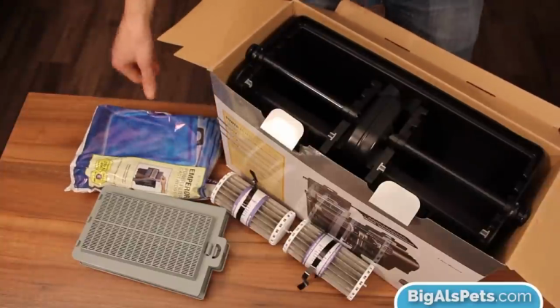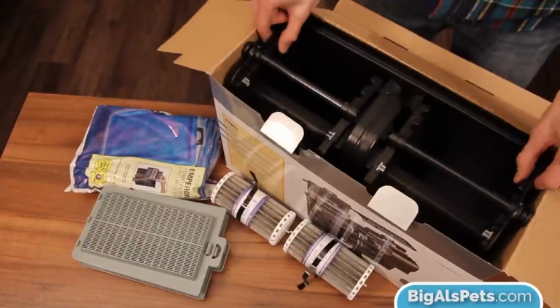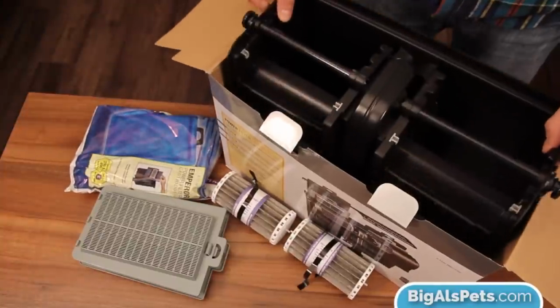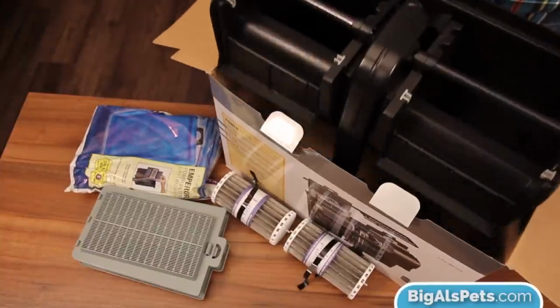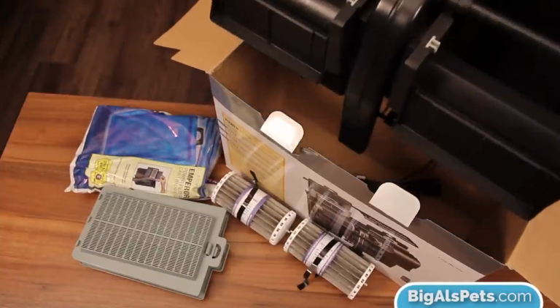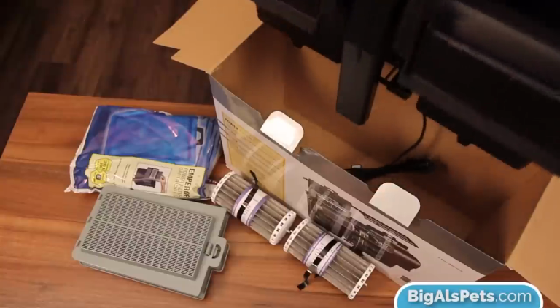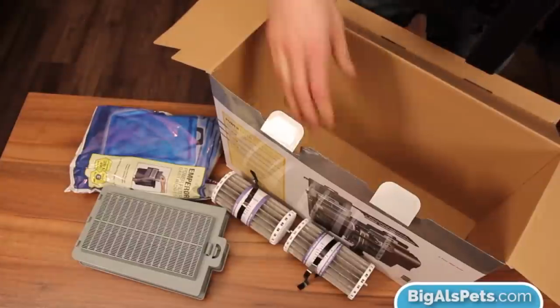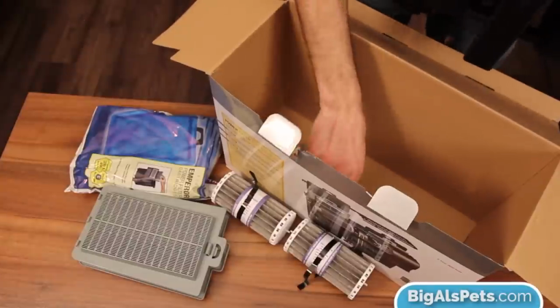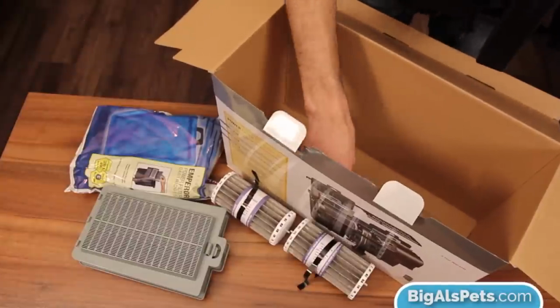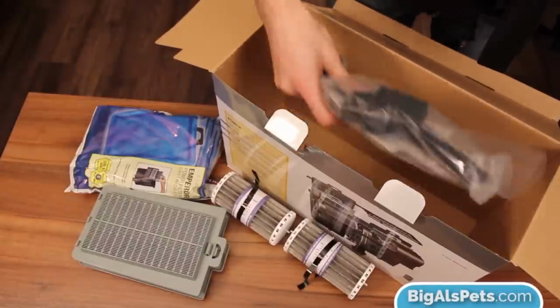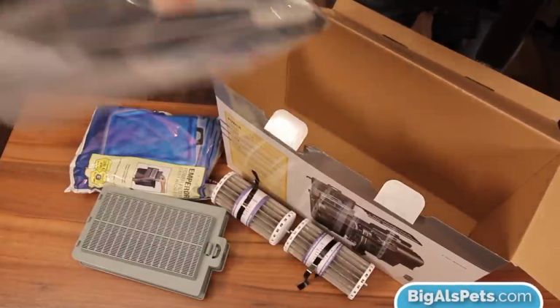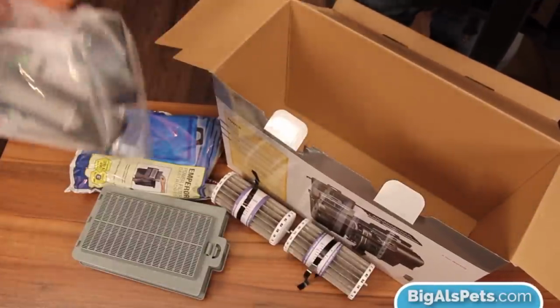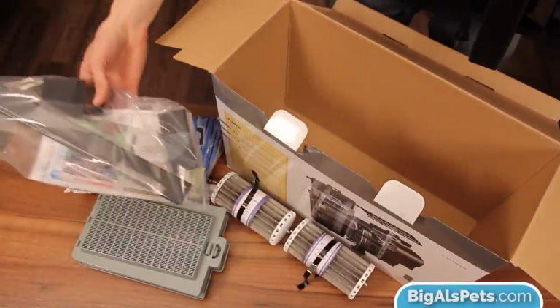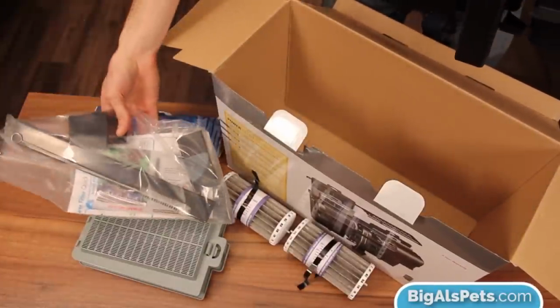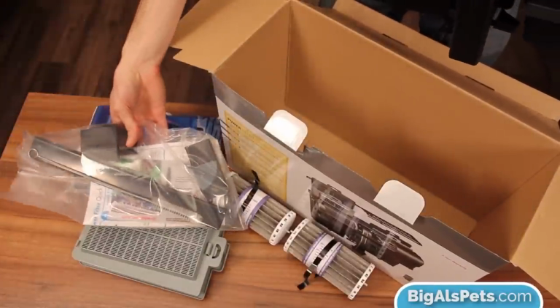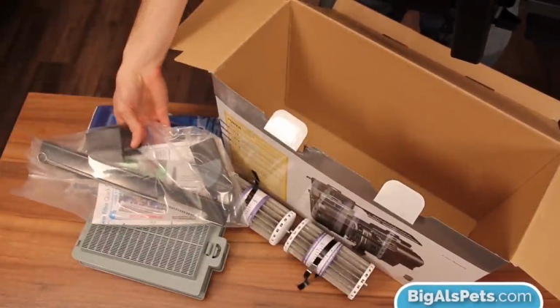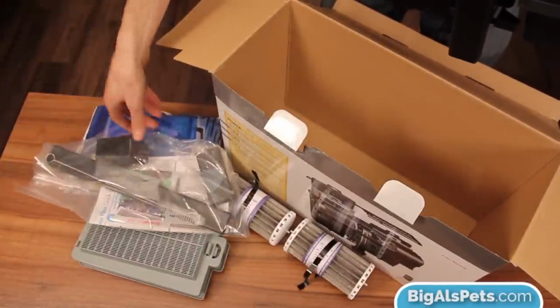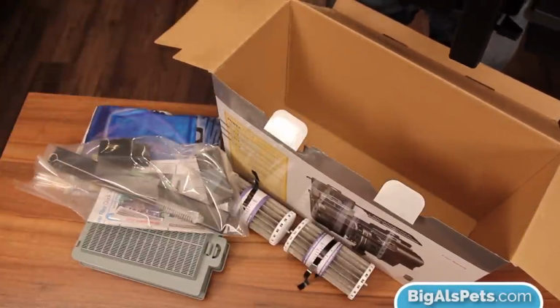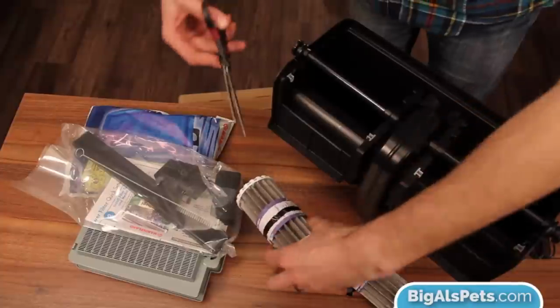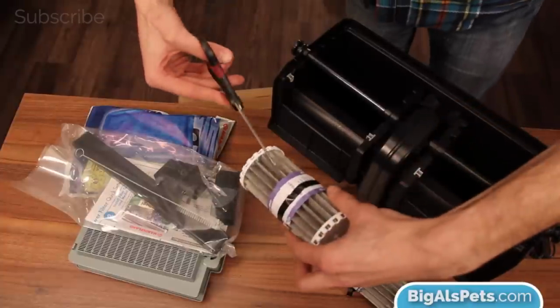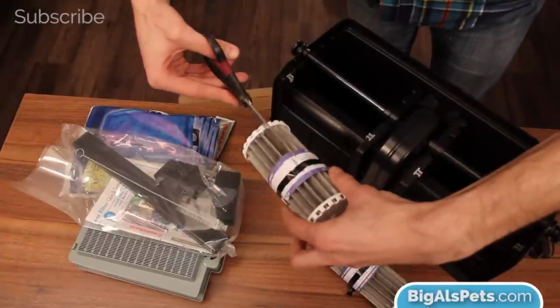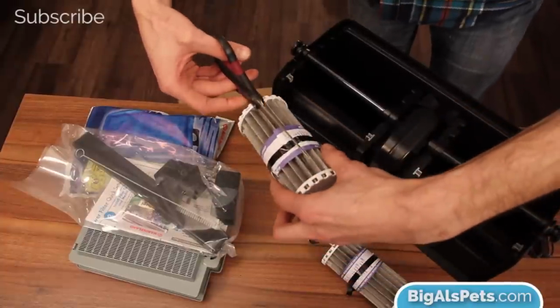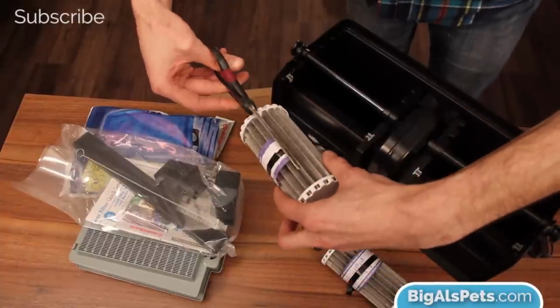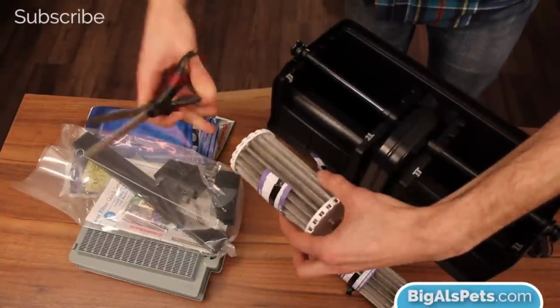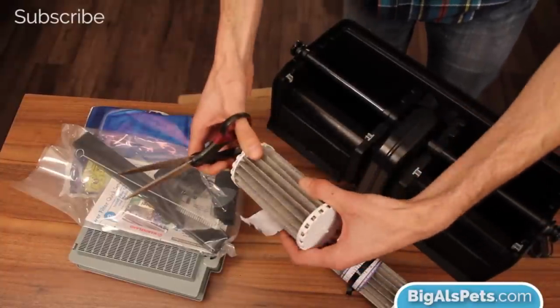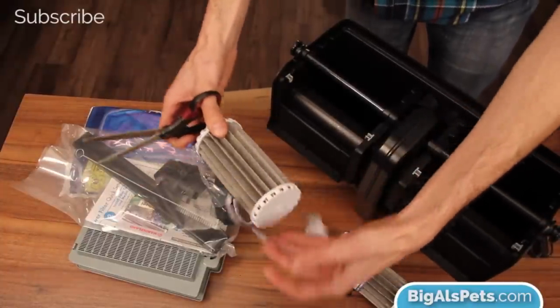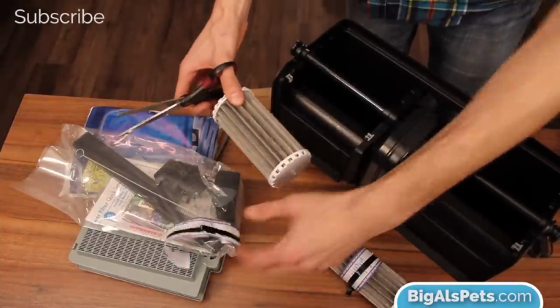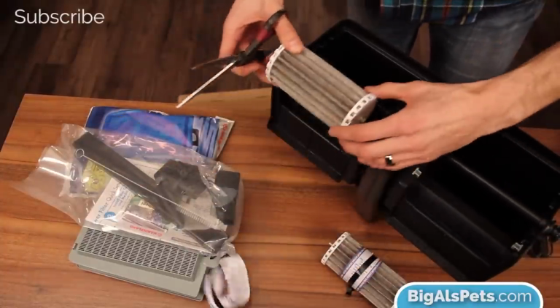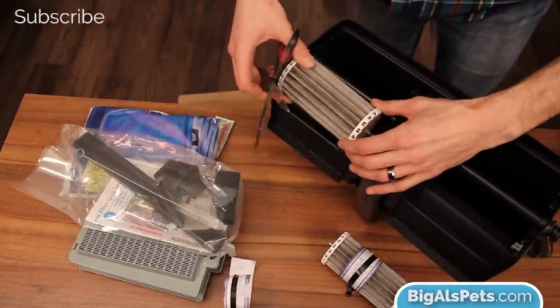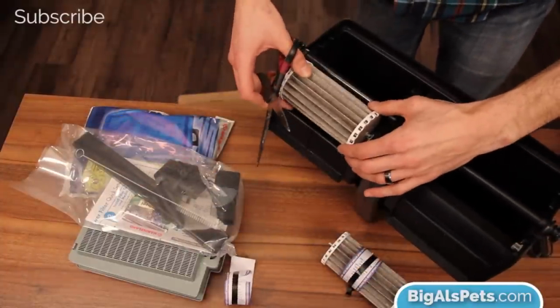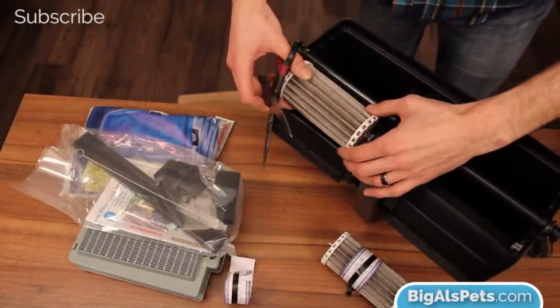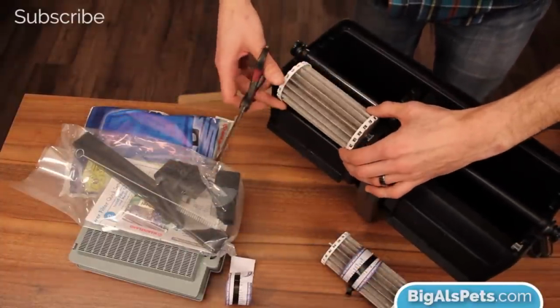When you remove the filter from the box, underneath you'll see a package that has the intake stem and the intake screen cover, as well as an instruction booklet. I'll show you how to install that a bit later. For now, remove the packaging from the bio wheels and set them back in place on the filter.